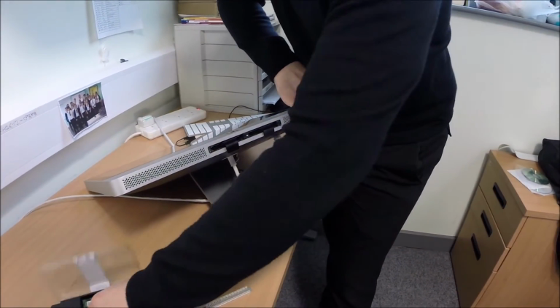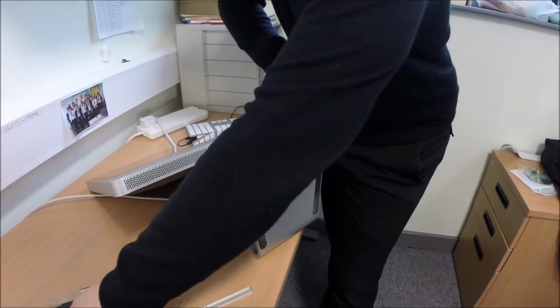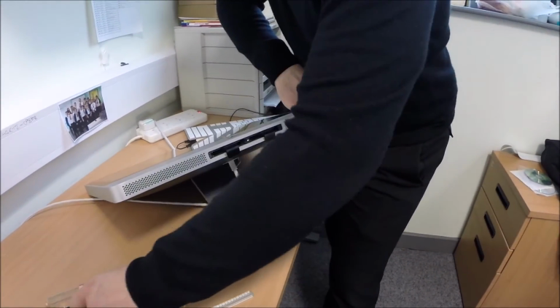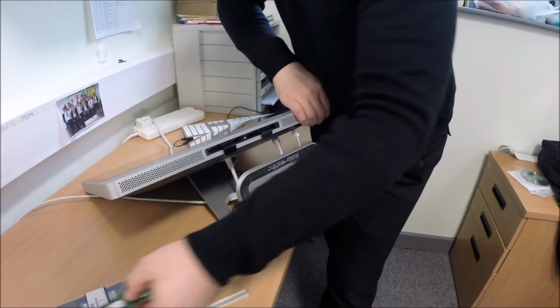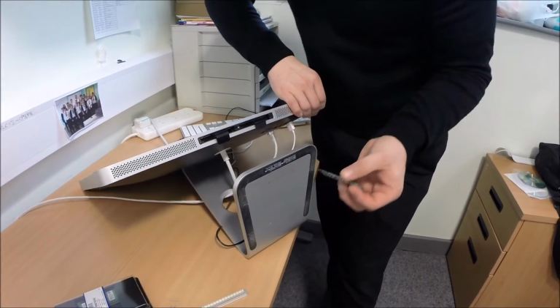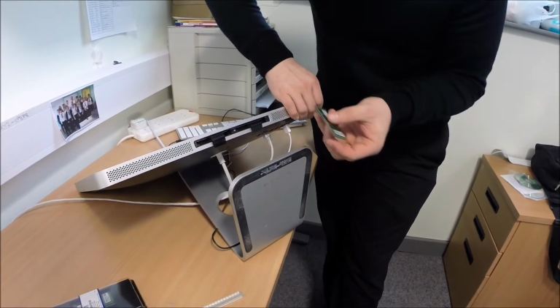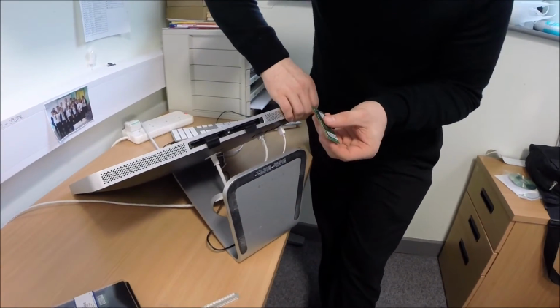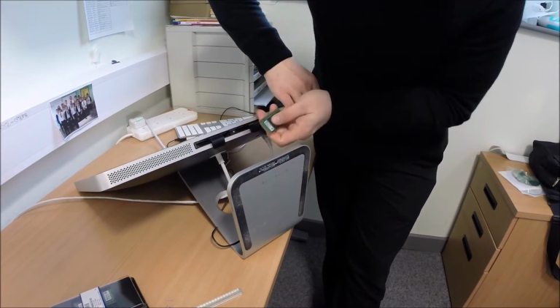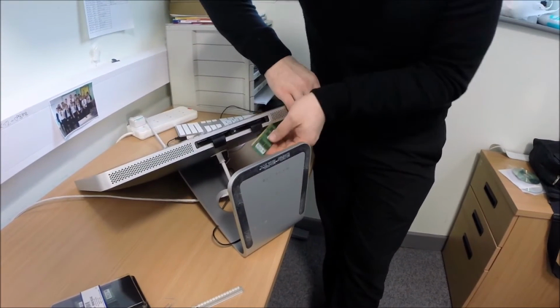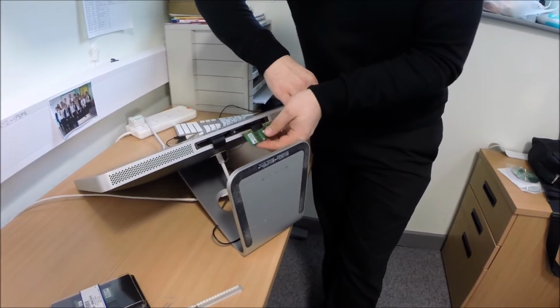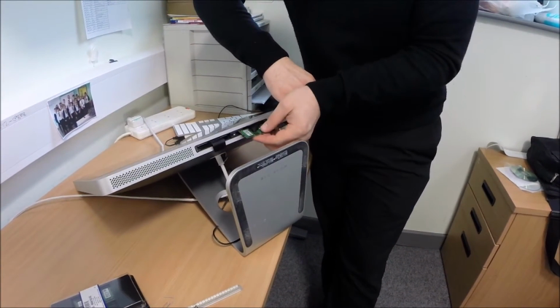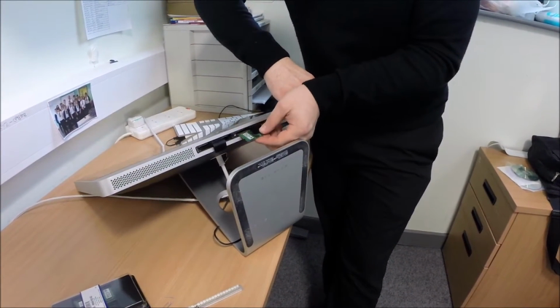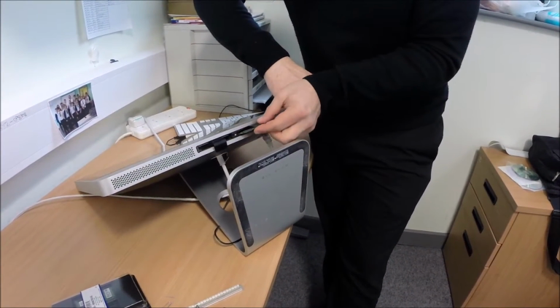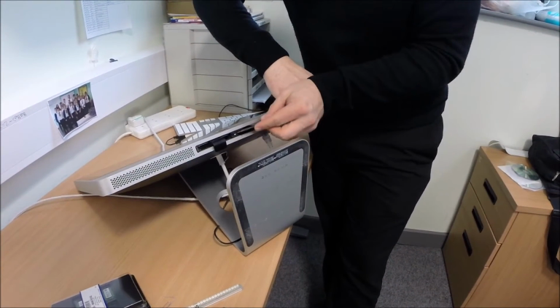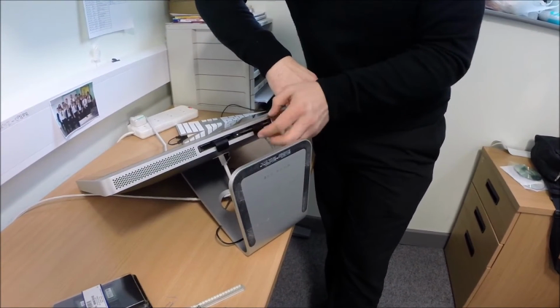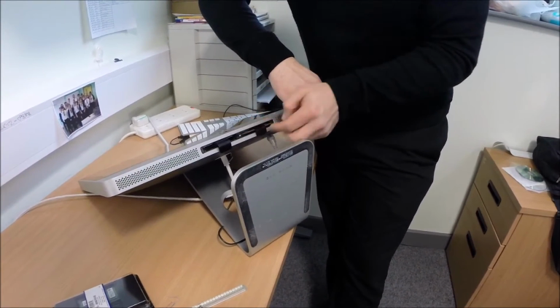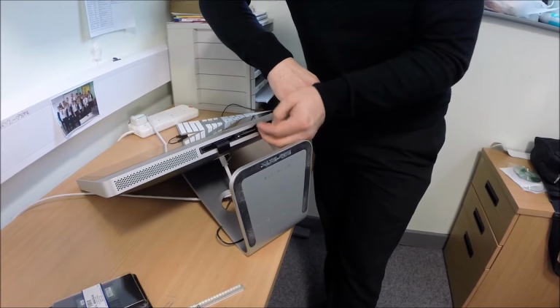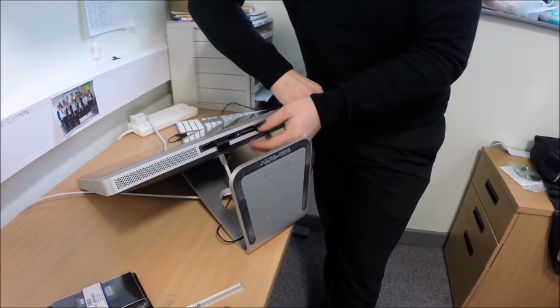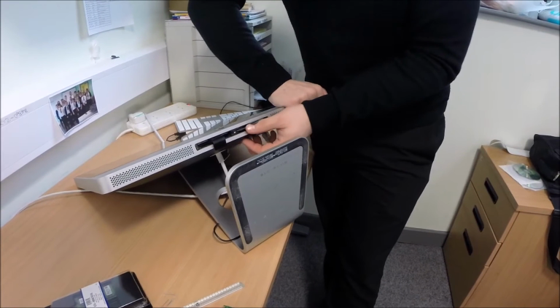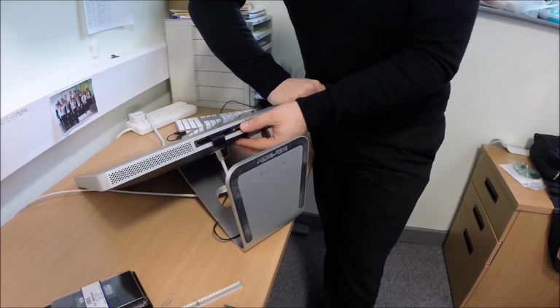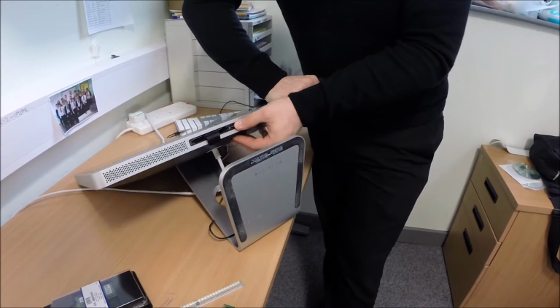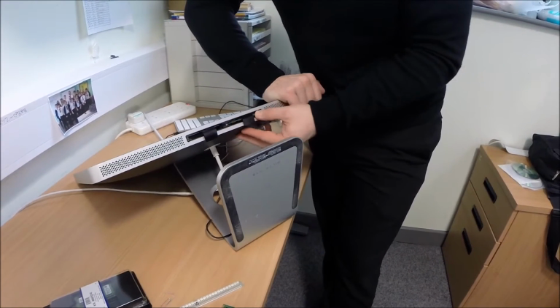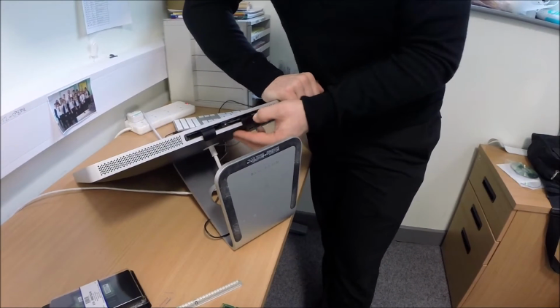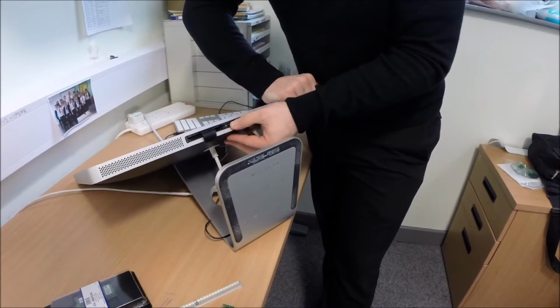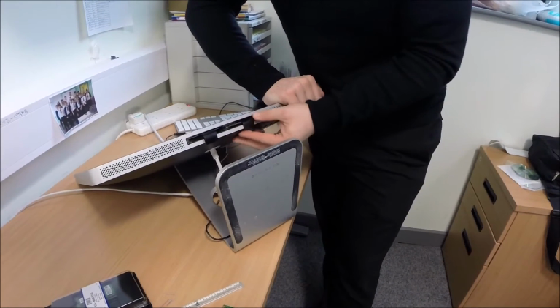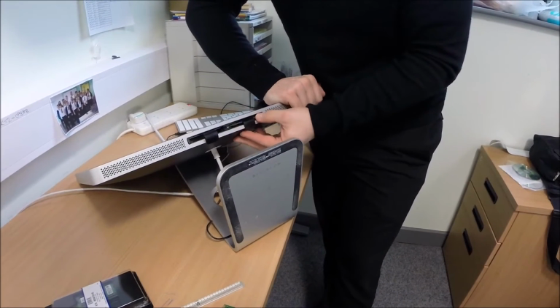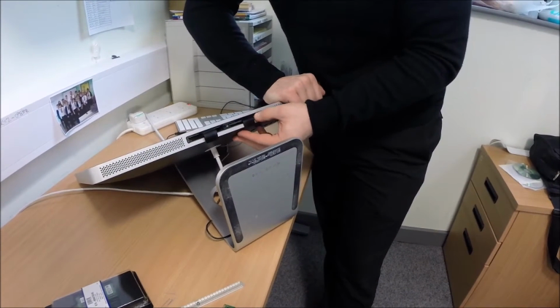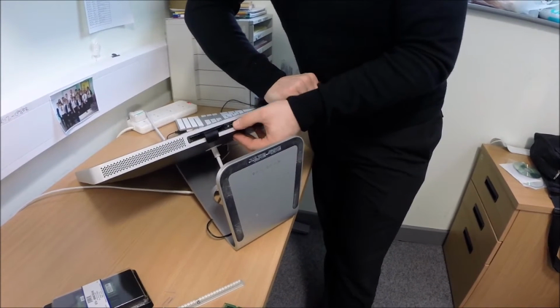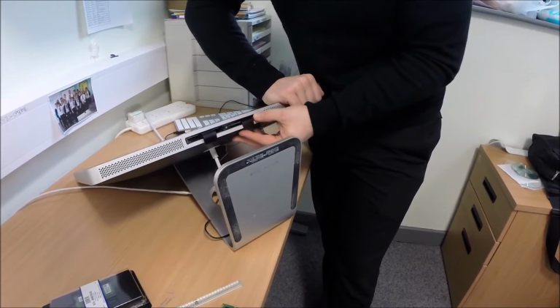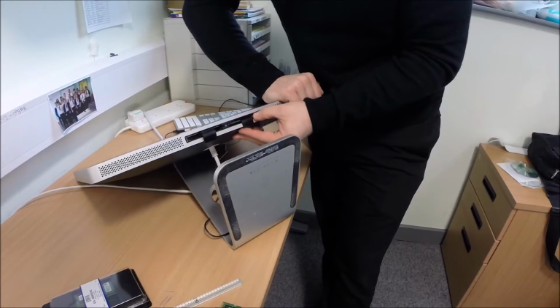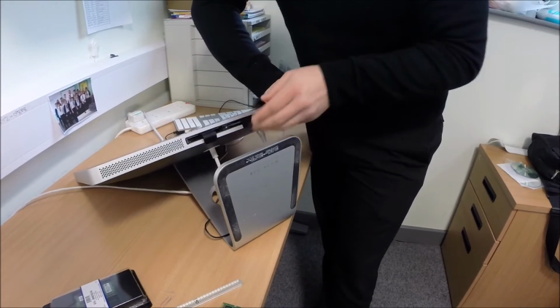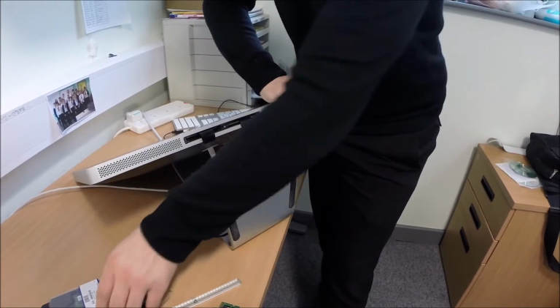Grab your new sticks and do the same thing. There are little guides that will slide the RAM into place. Just click it in, evenly like that.